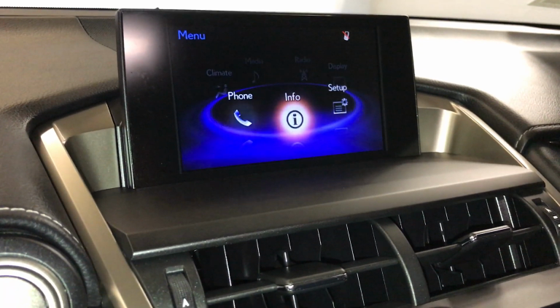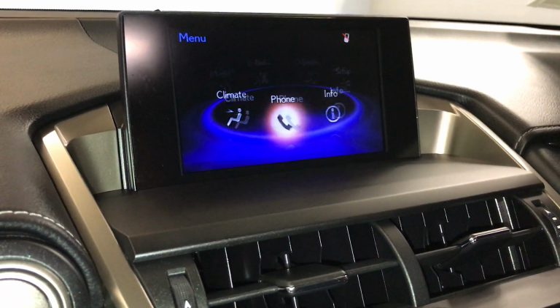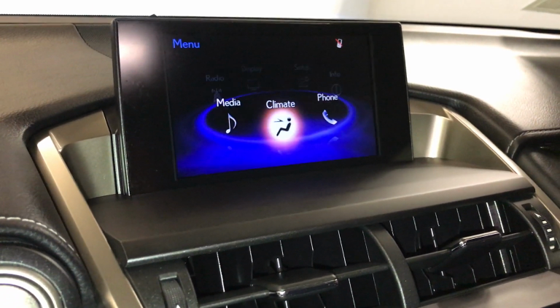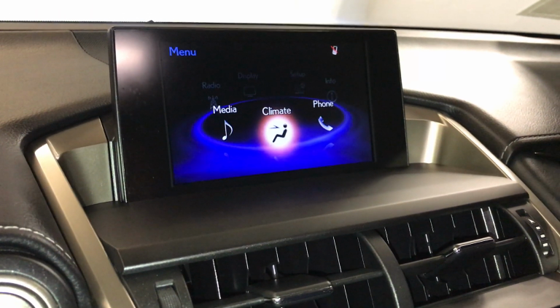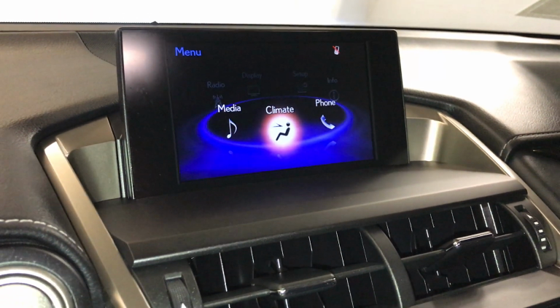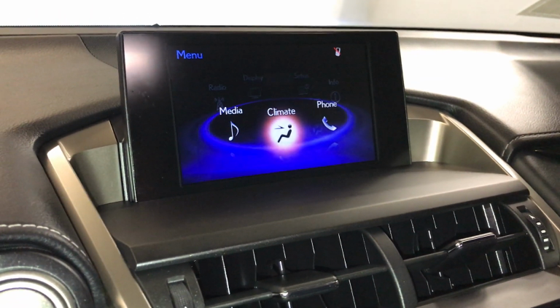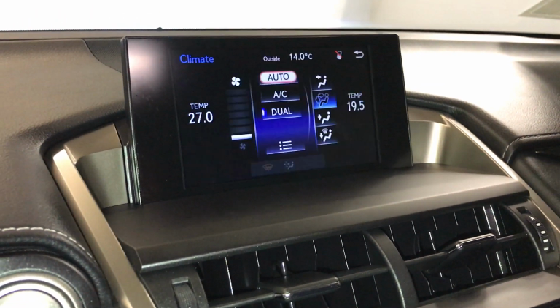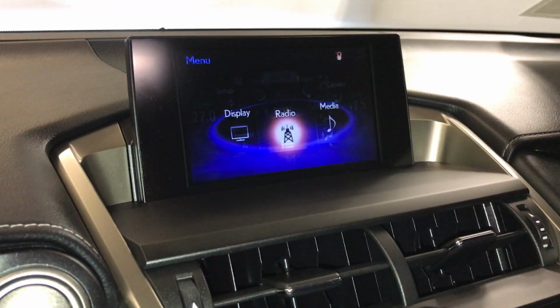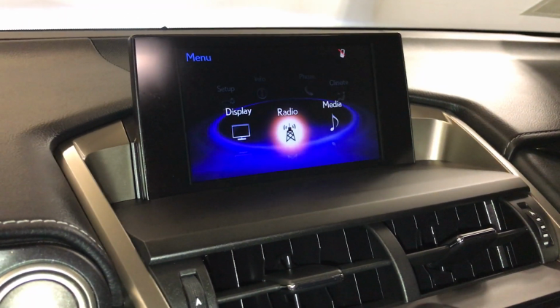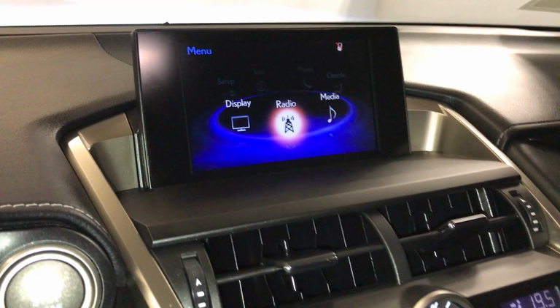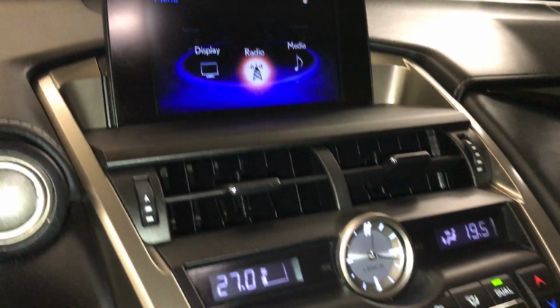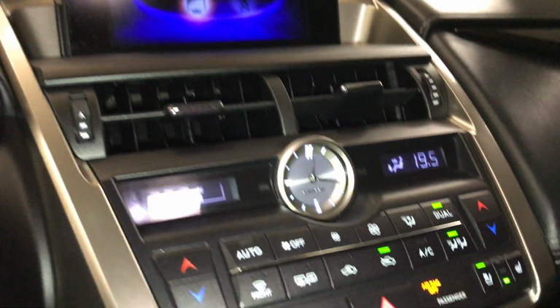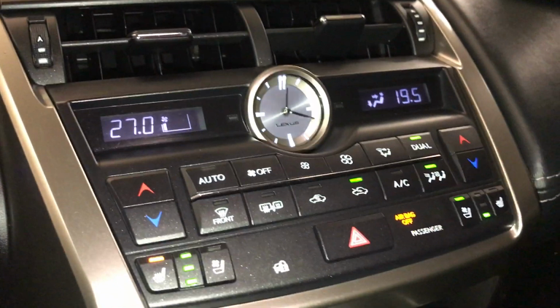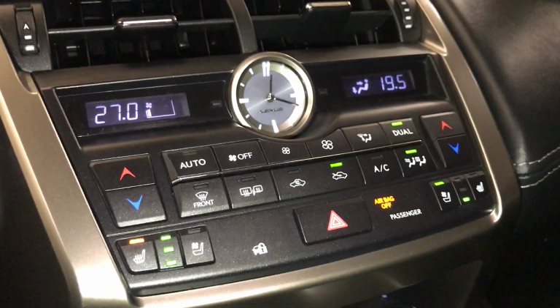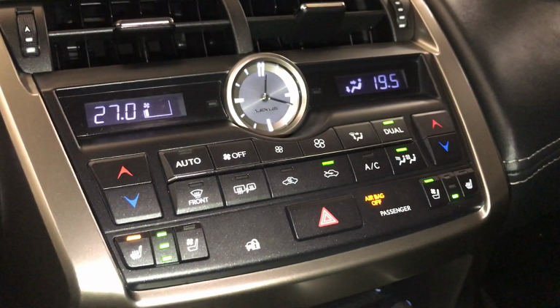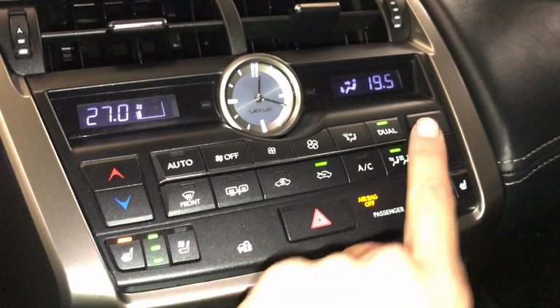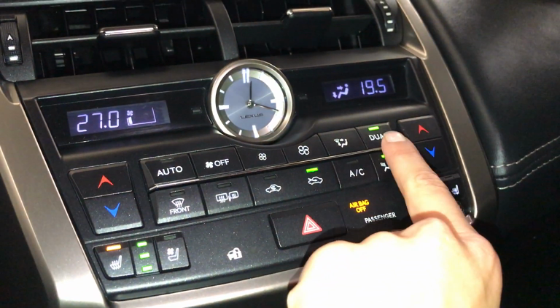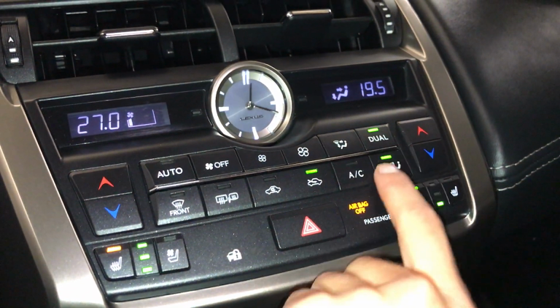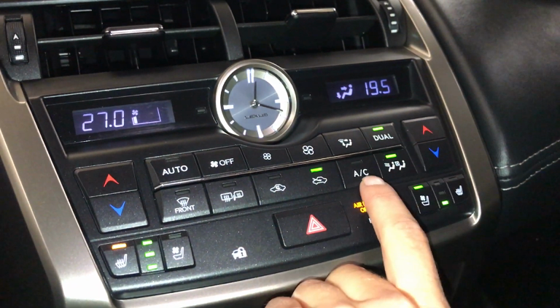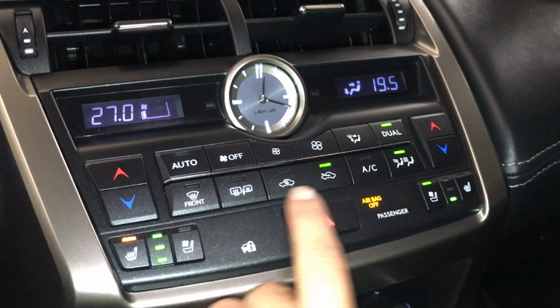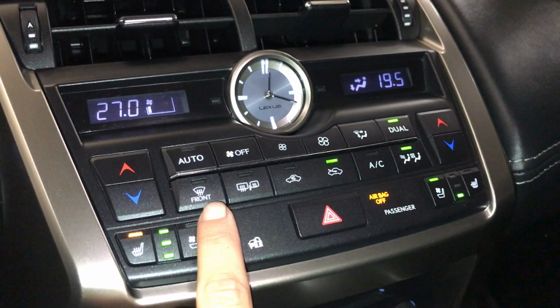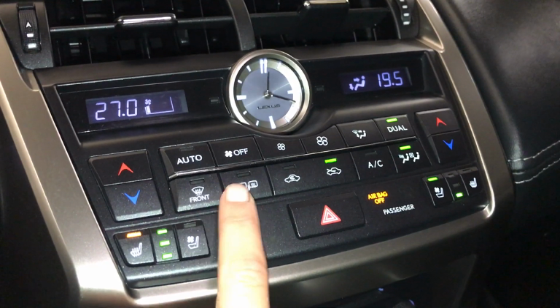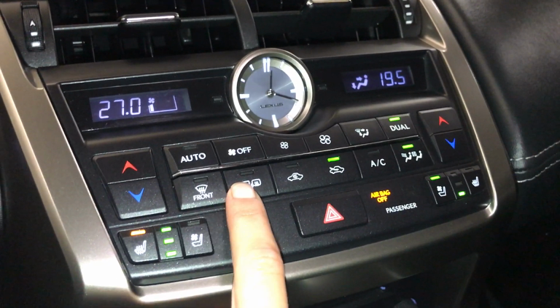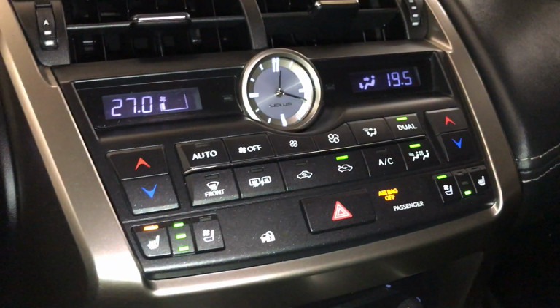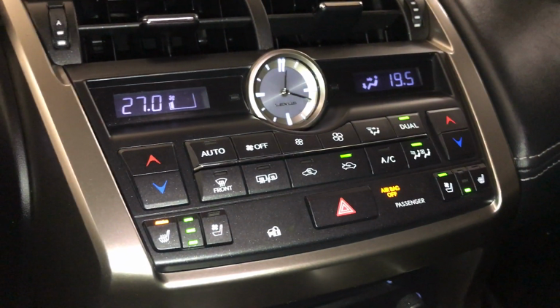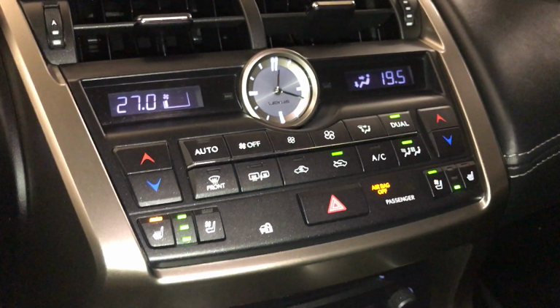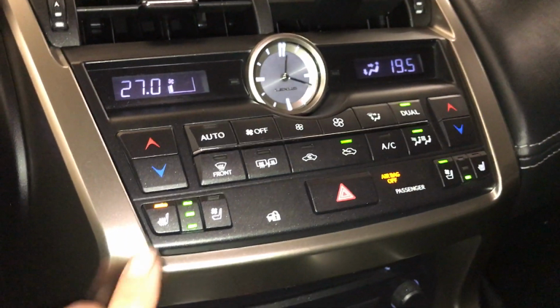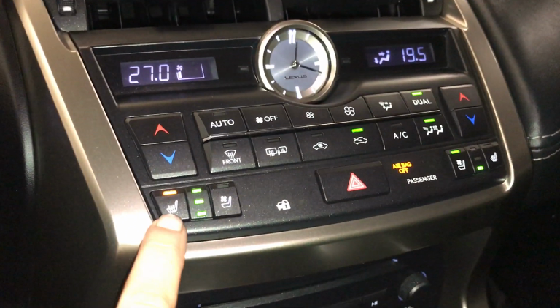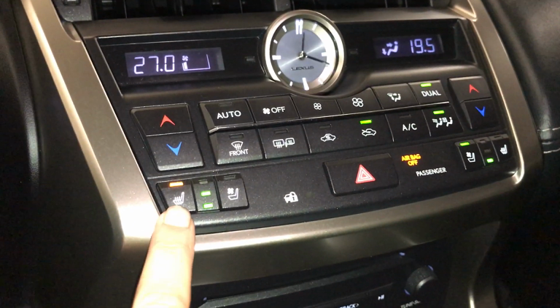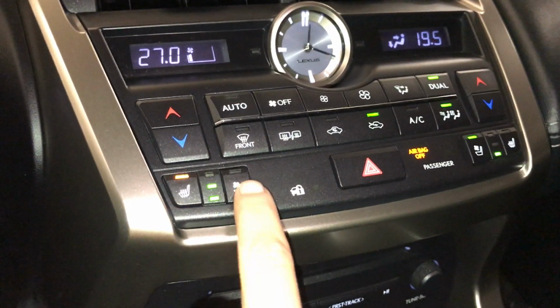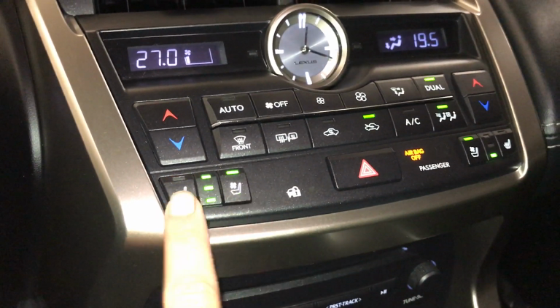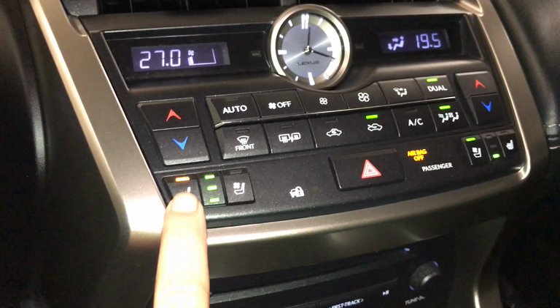You can control your climate from up here or down below. There is an analog clock. Dual zone climate control, AC, front and rear defrost. Side mirrors are heated.